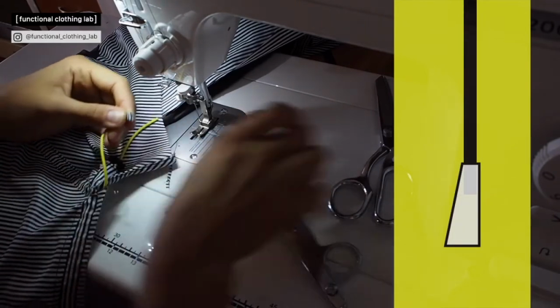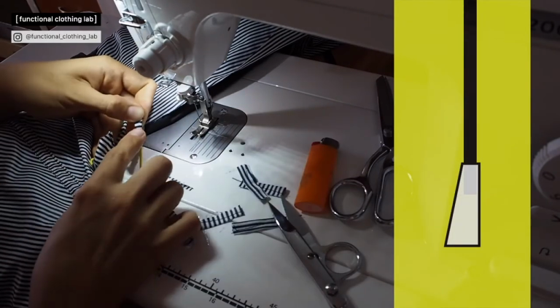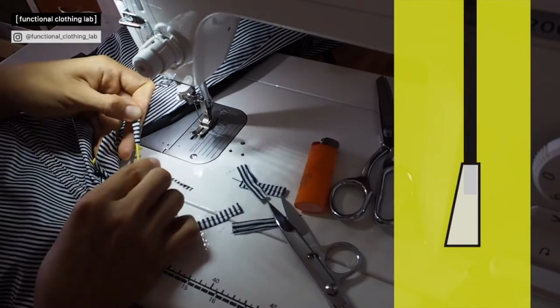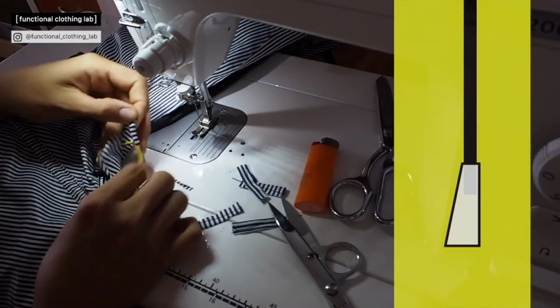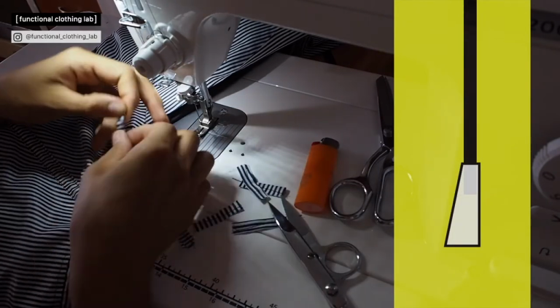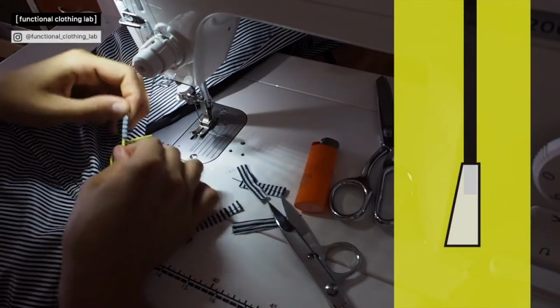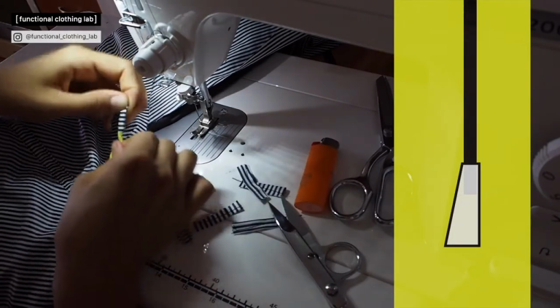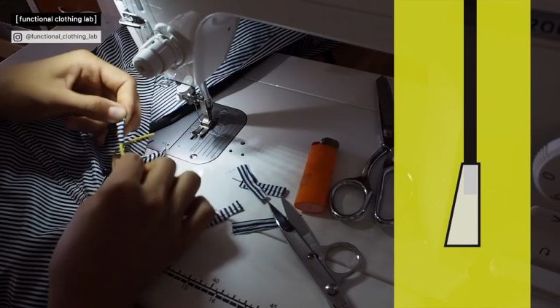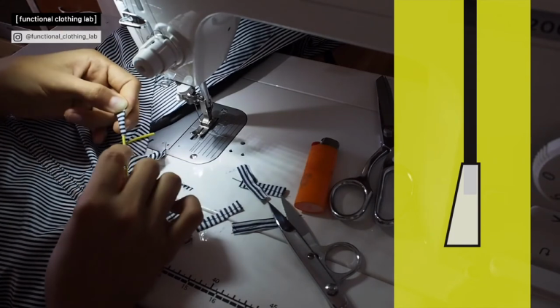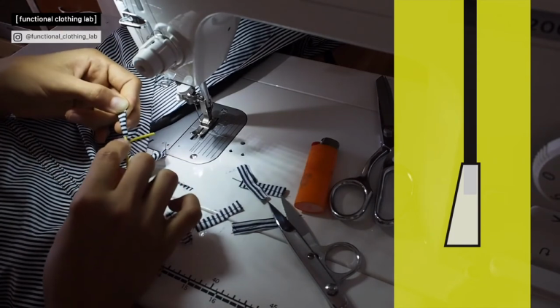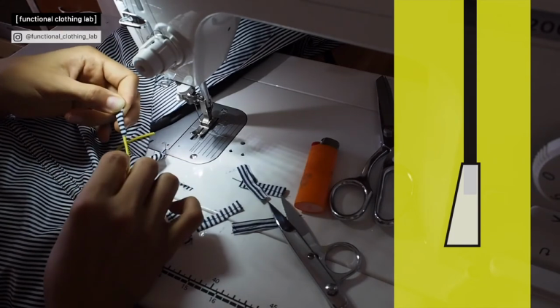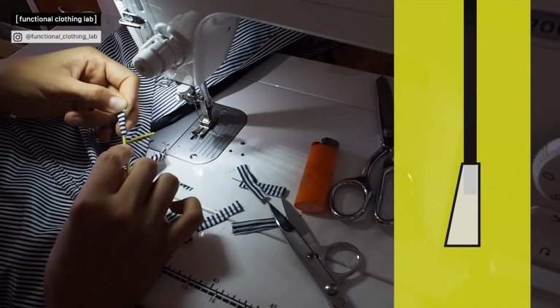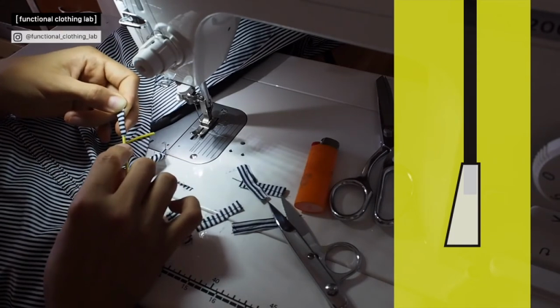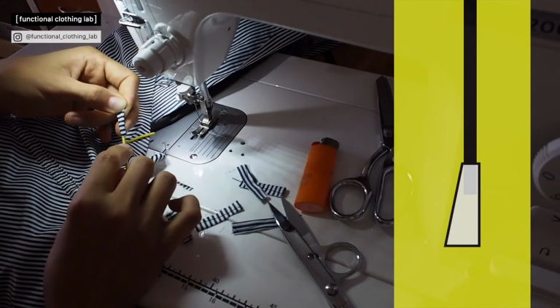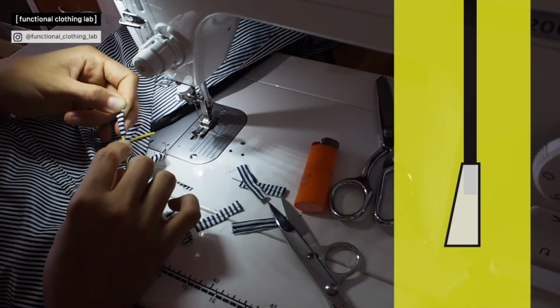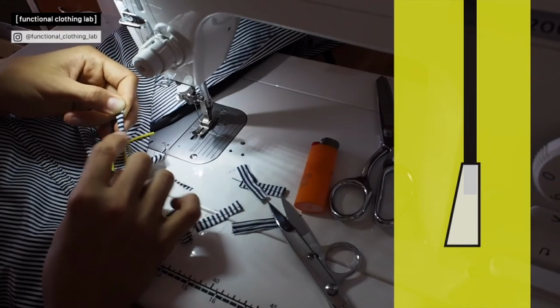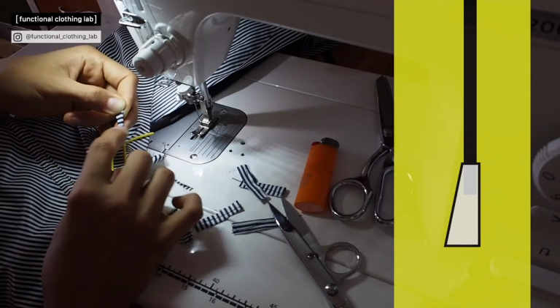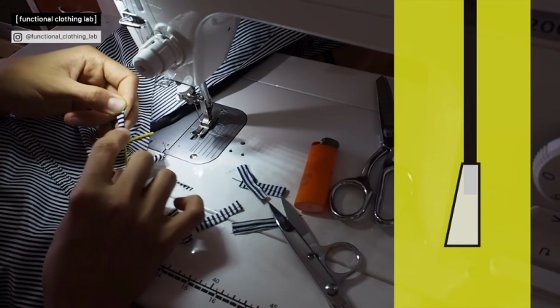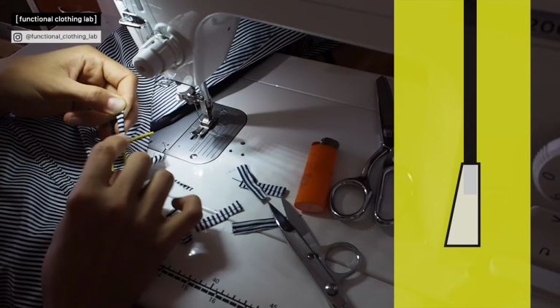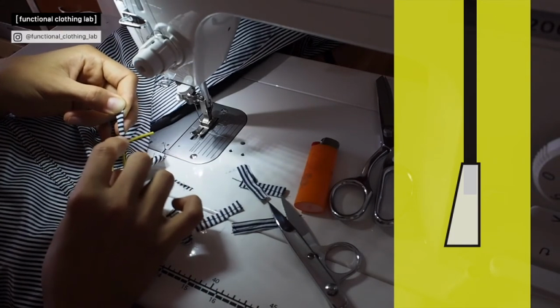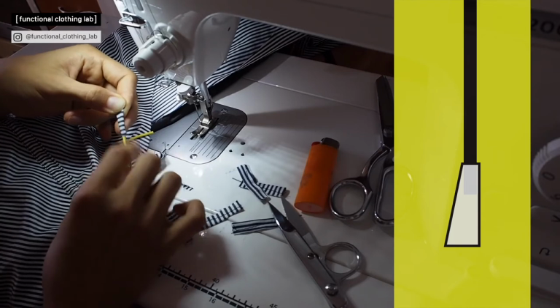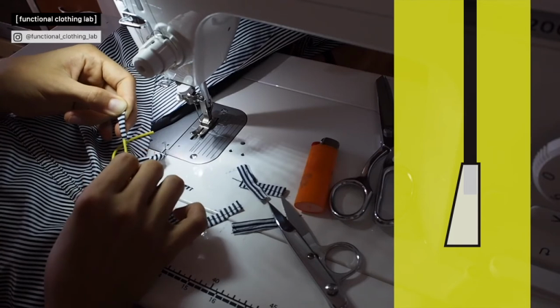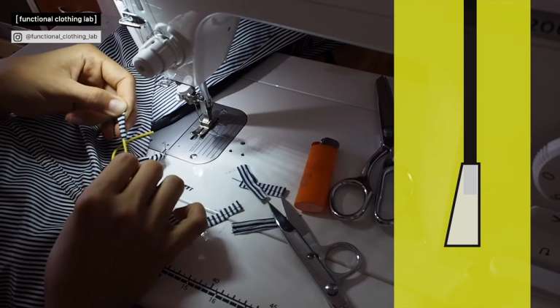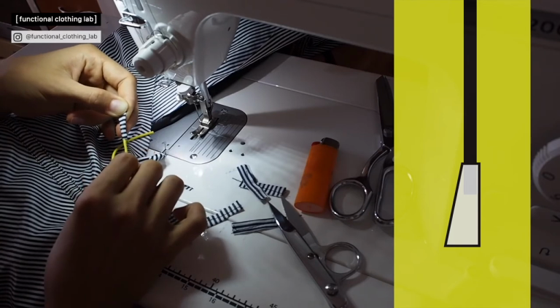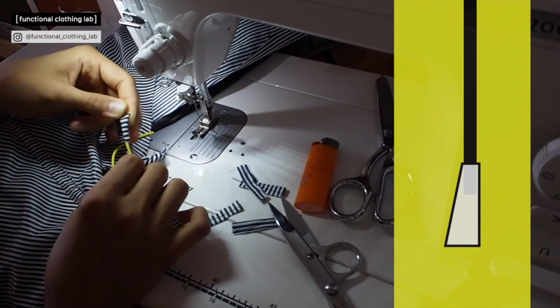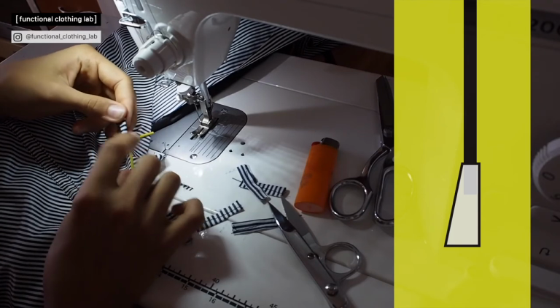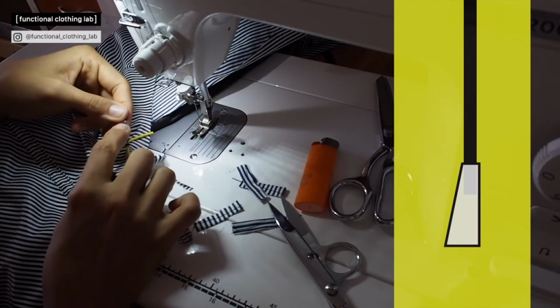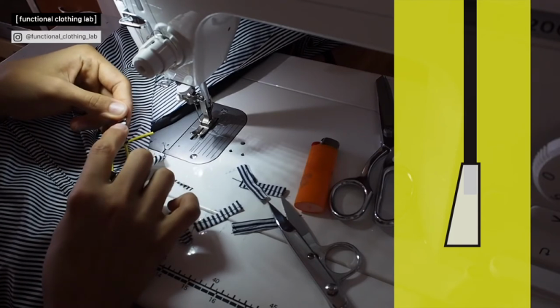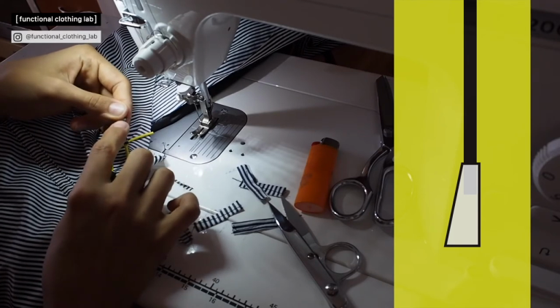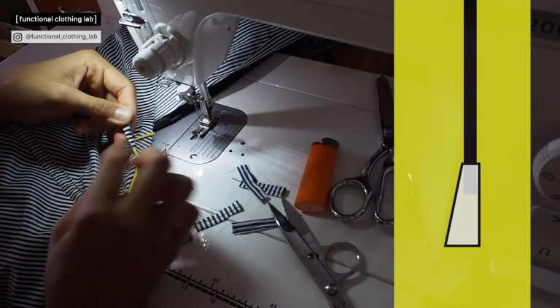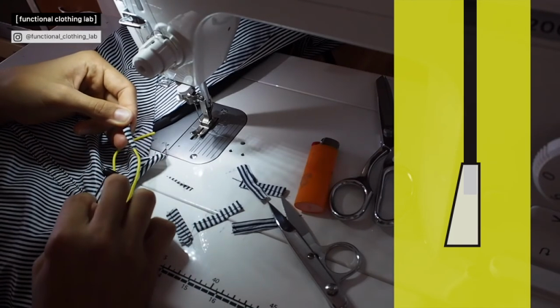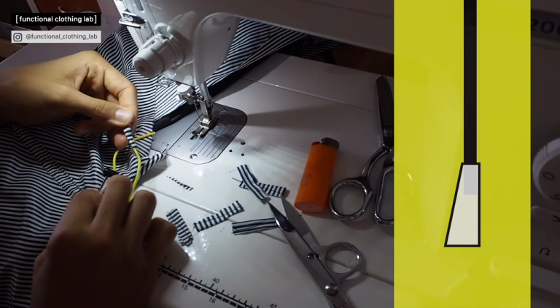Now we have this nice end tab. The security holds the cord end because of the many times back and forth stitching. This tab would then be inserted in the seam and fixed there.